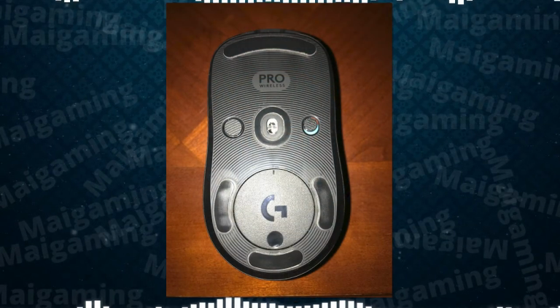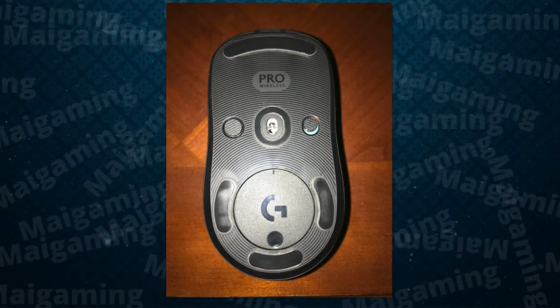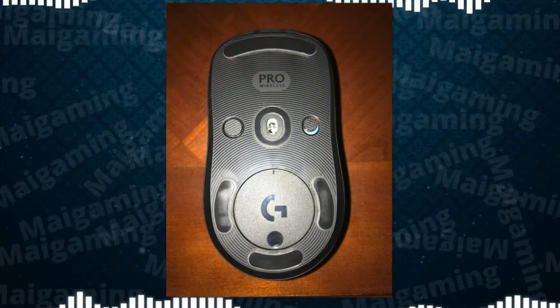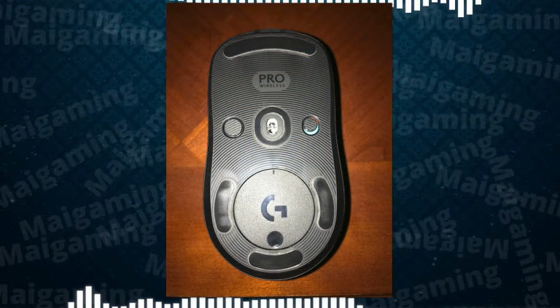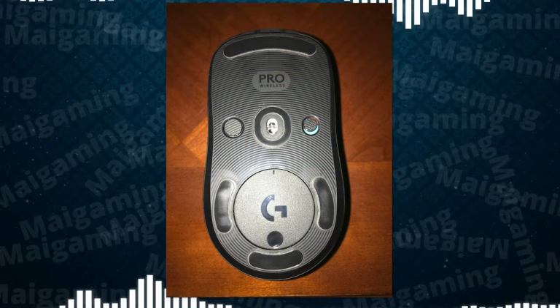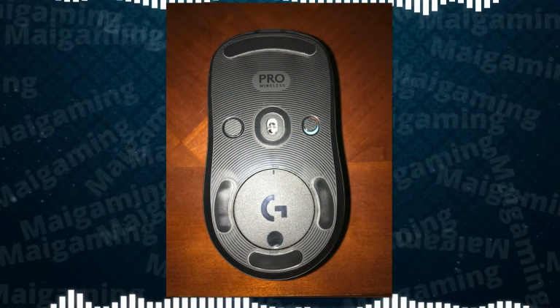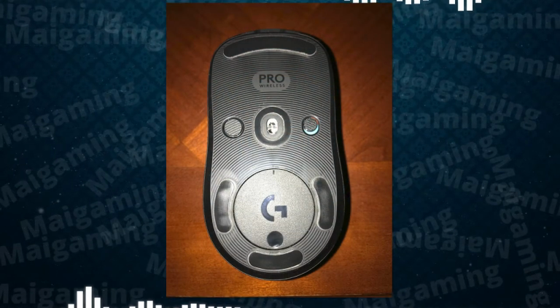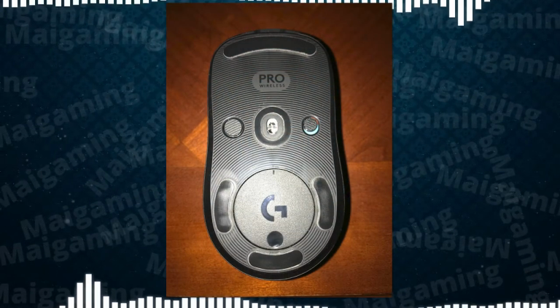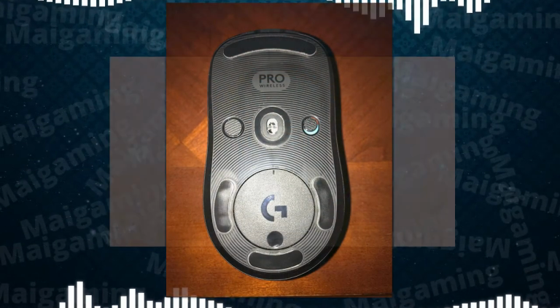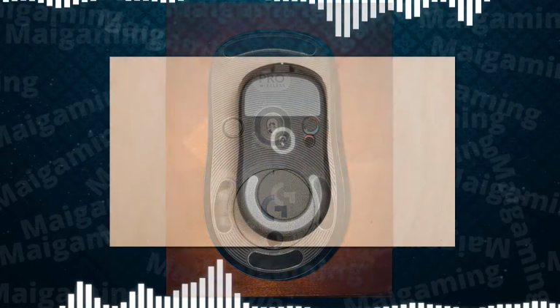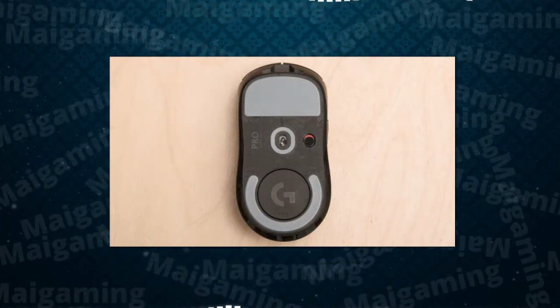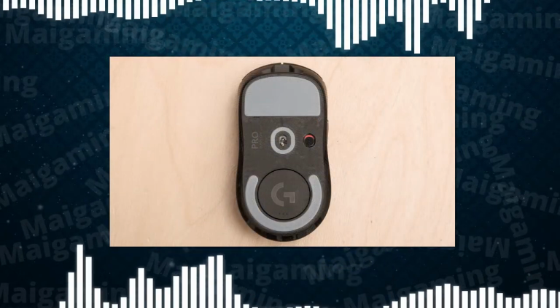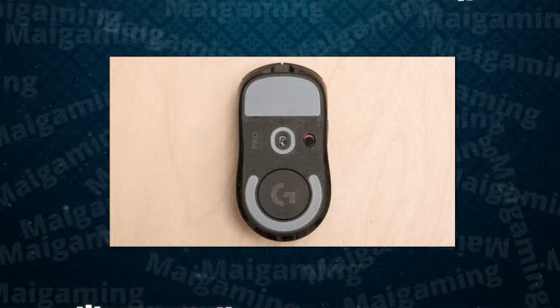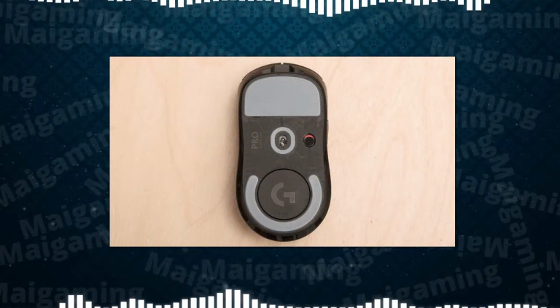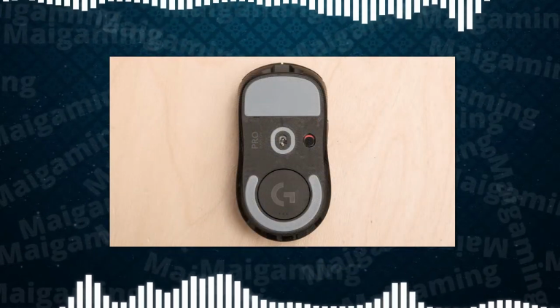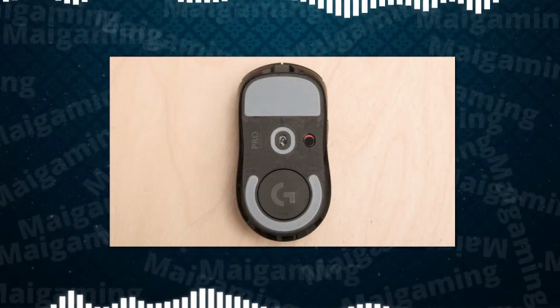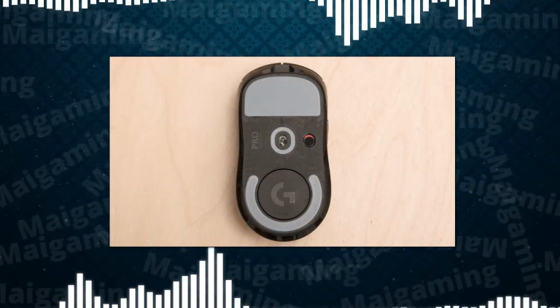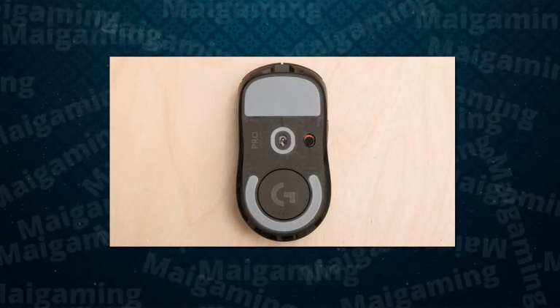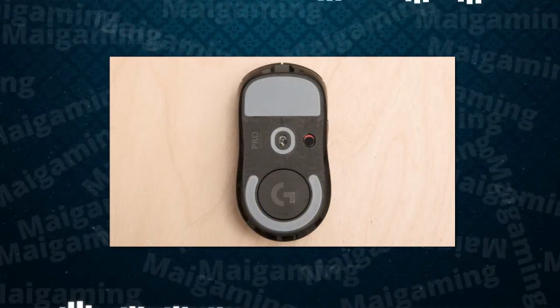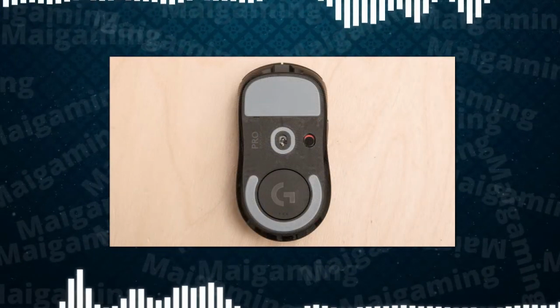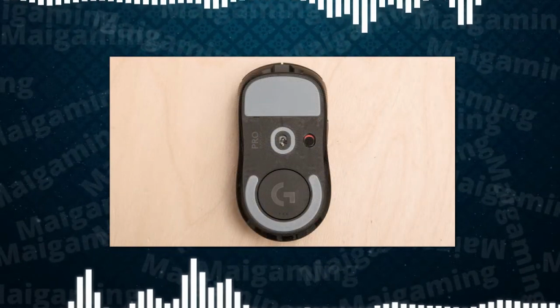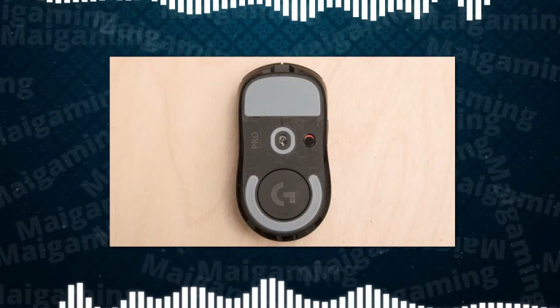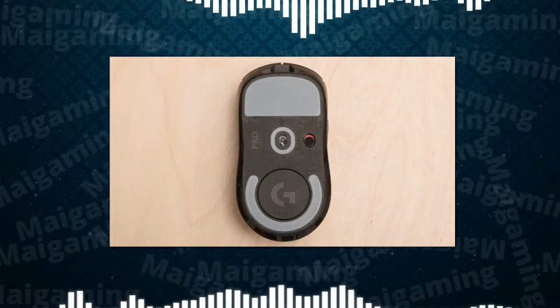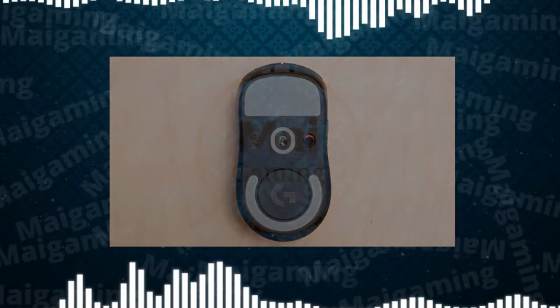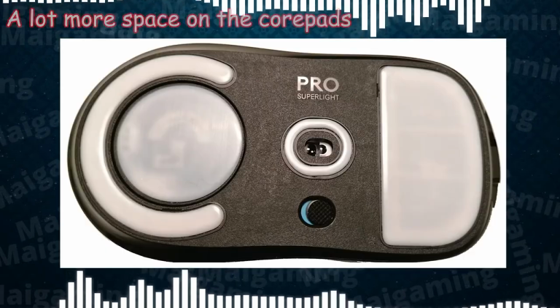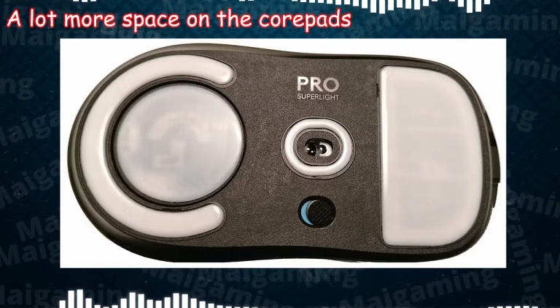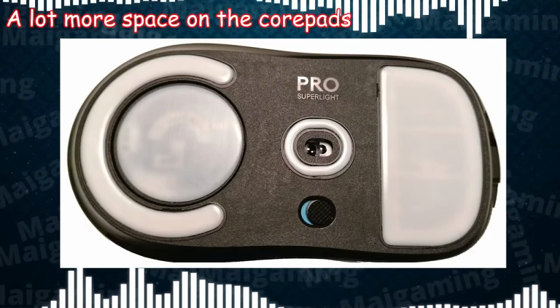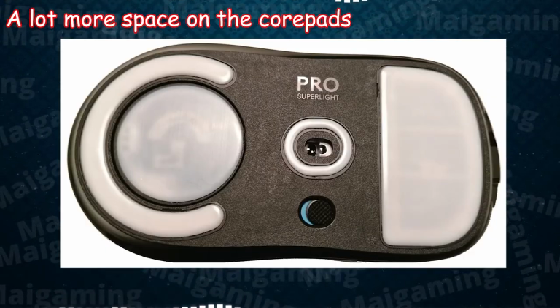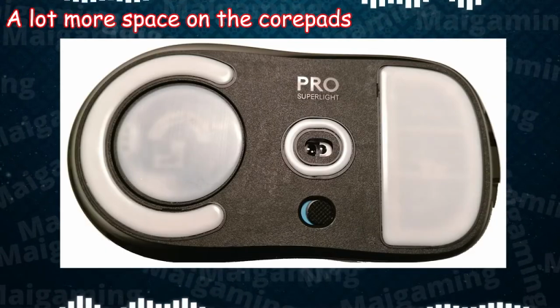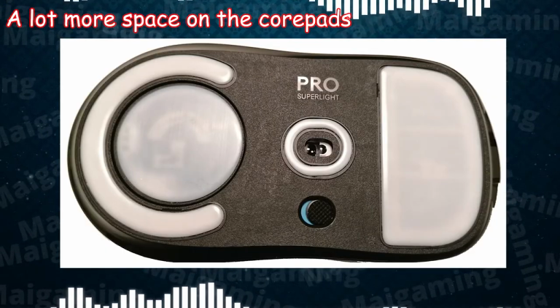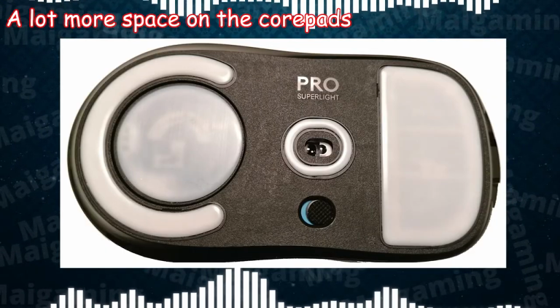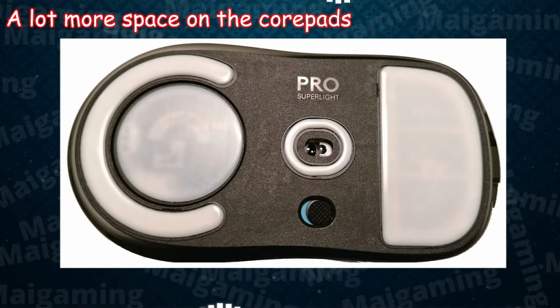Plus, if the default feet wear down, you can't really replace them. Here, you have two sets of replacements. And they would generally last longer than the default mouse feet anyway, because of the depth of them.